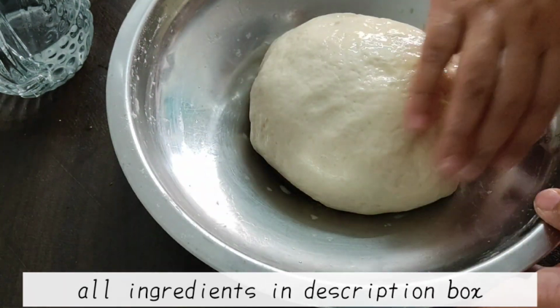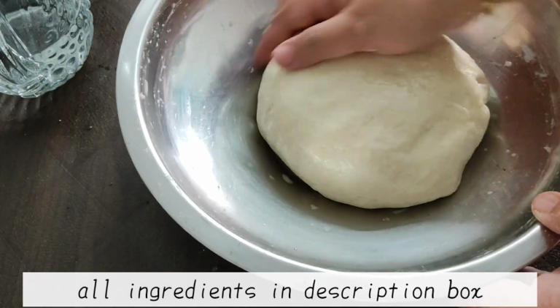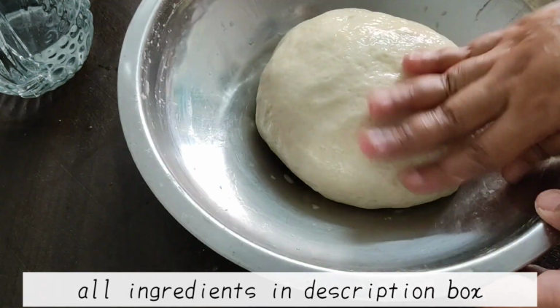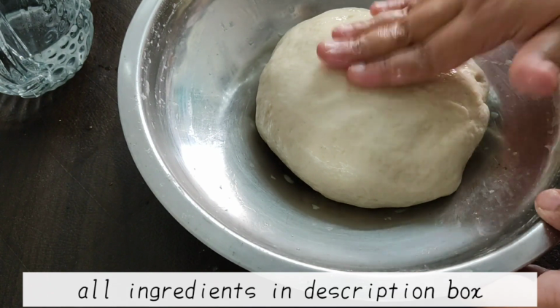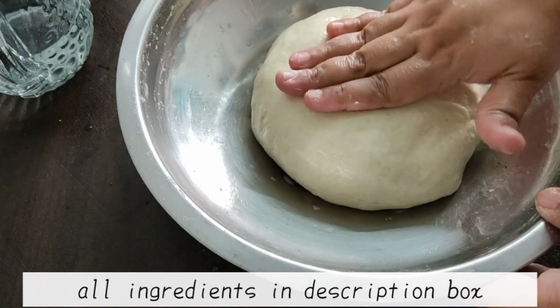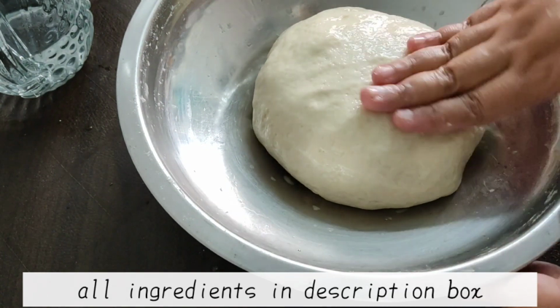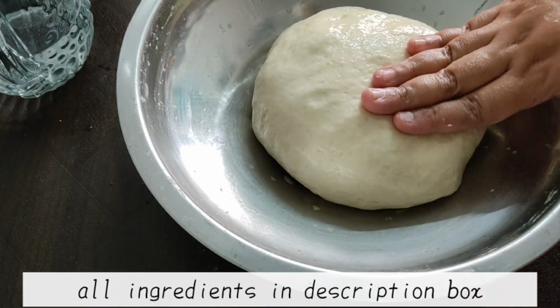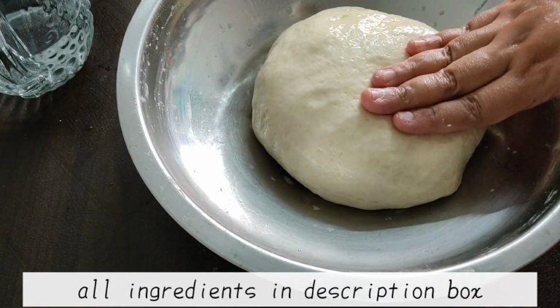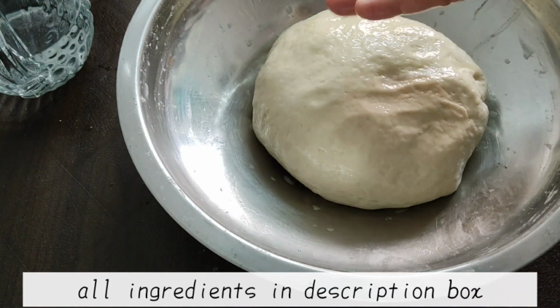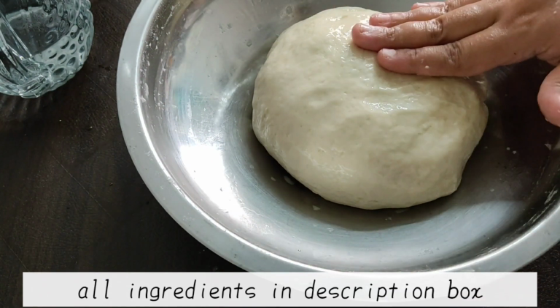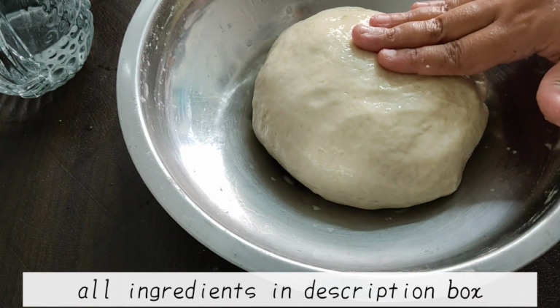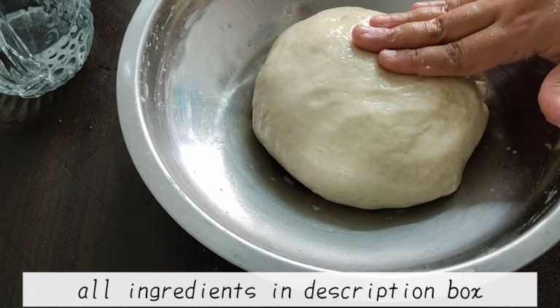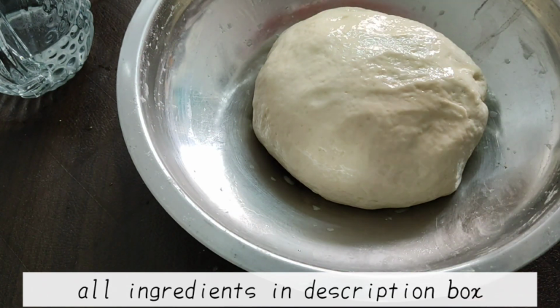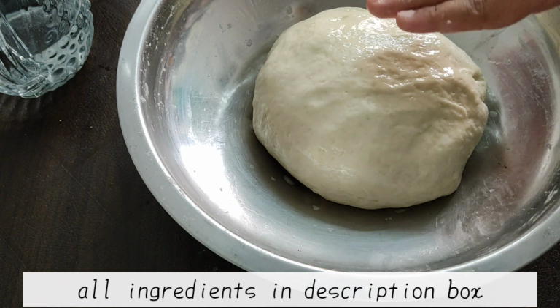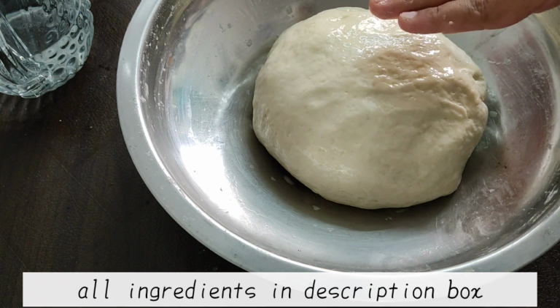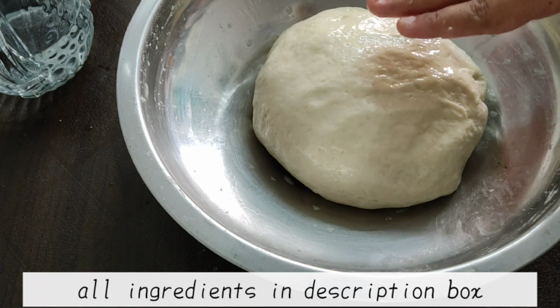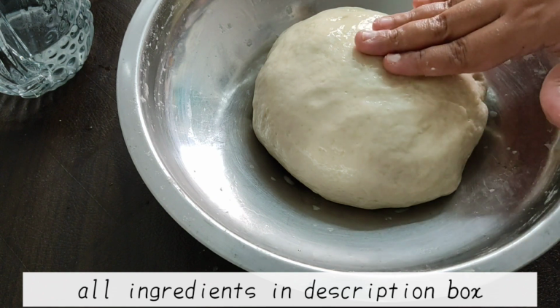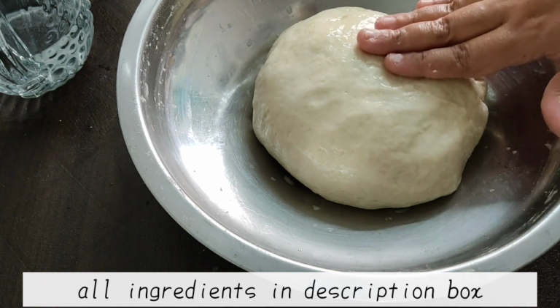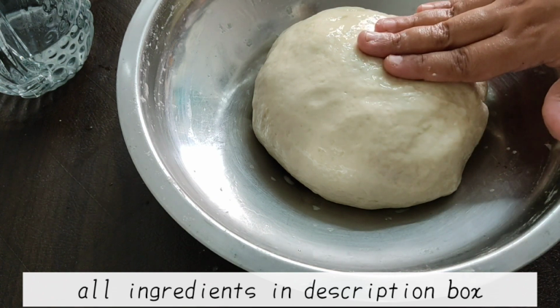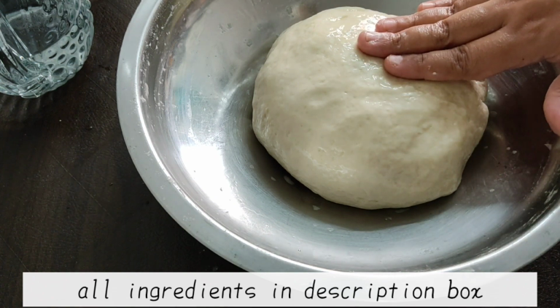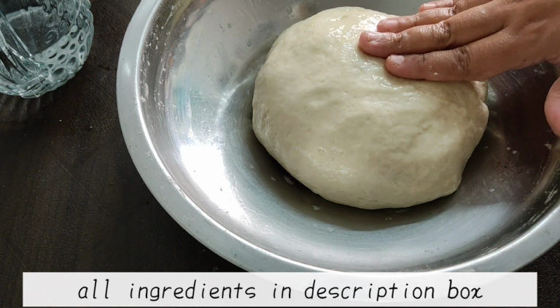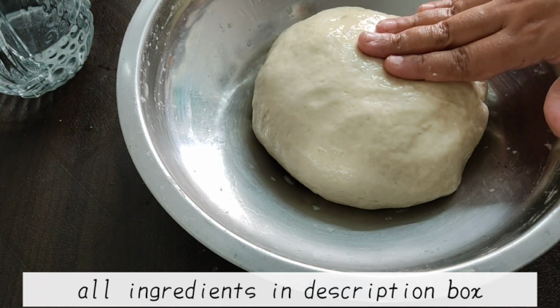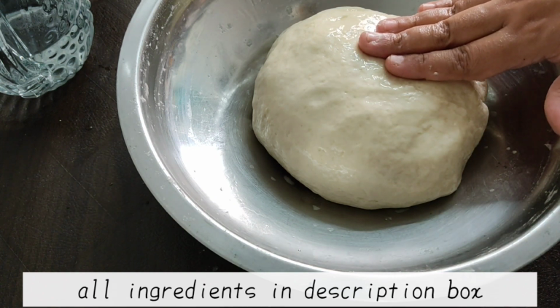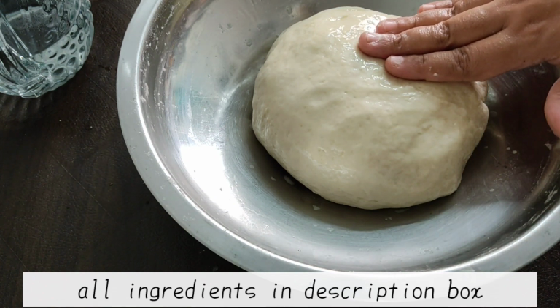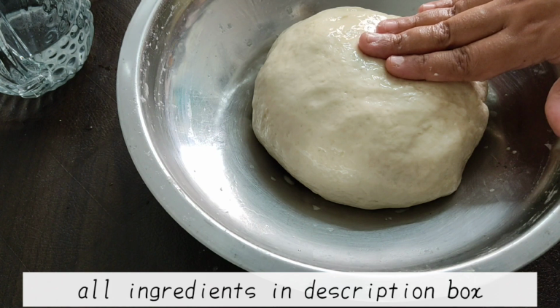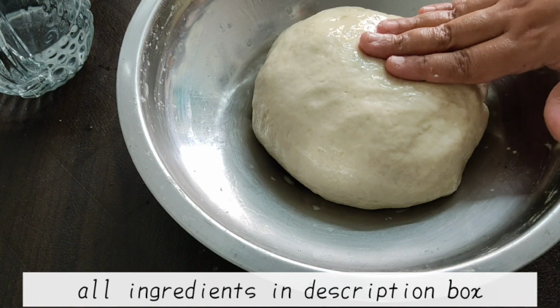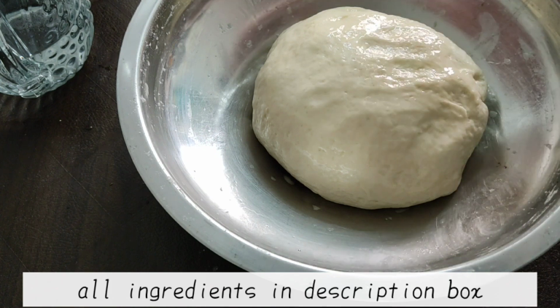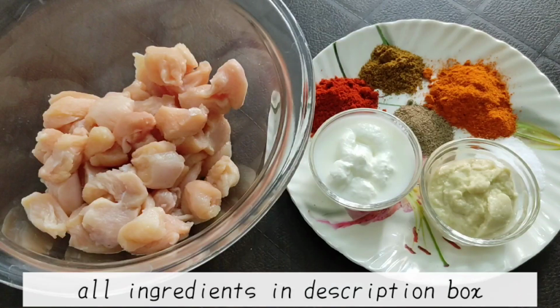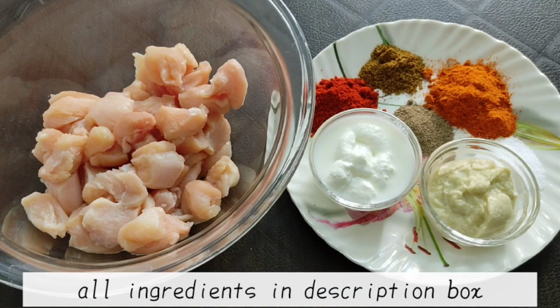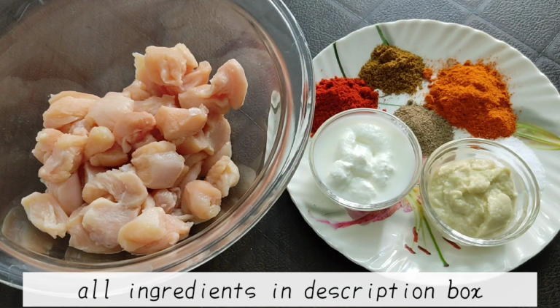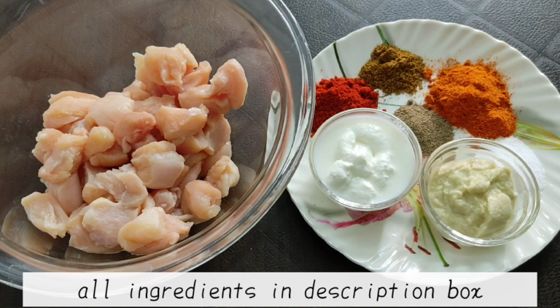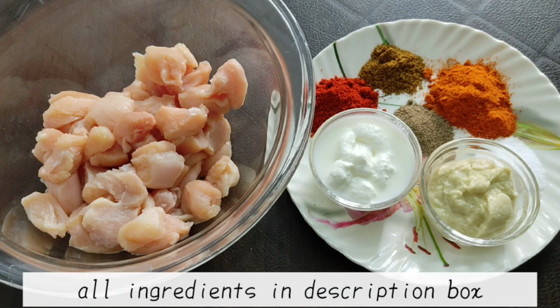We will let it rest for around 1 and a half to 2 hours. The chicken filling is made while the dough is resting.